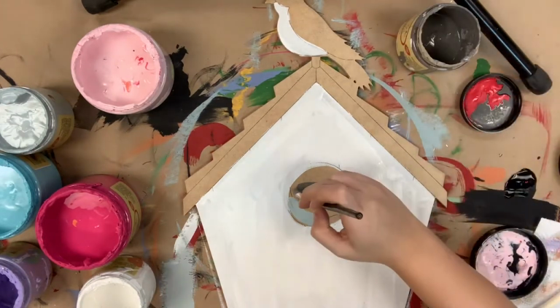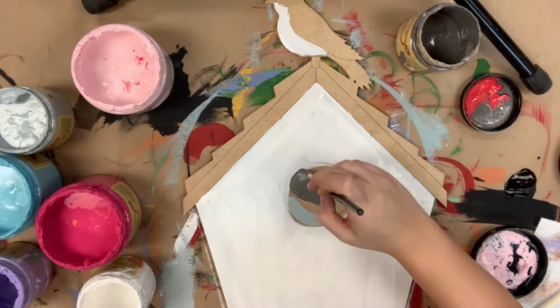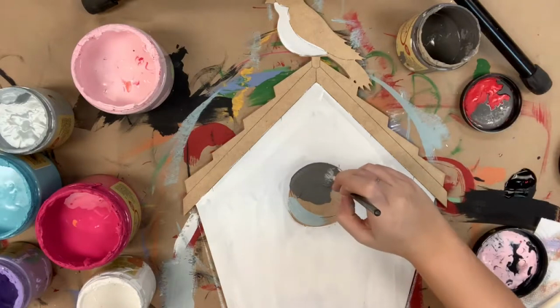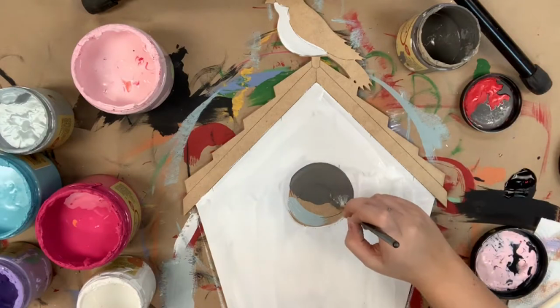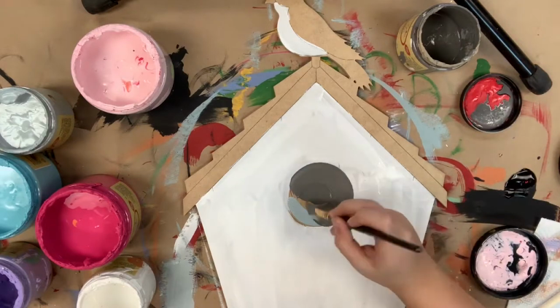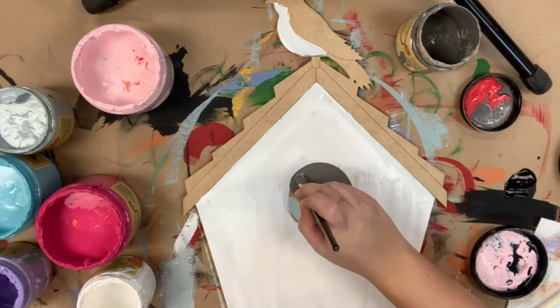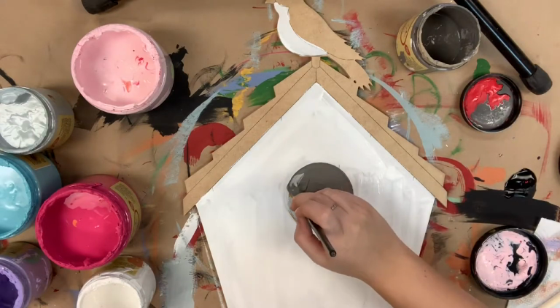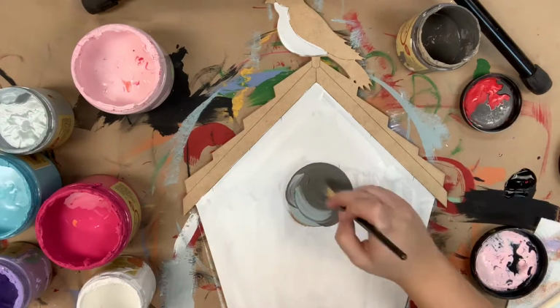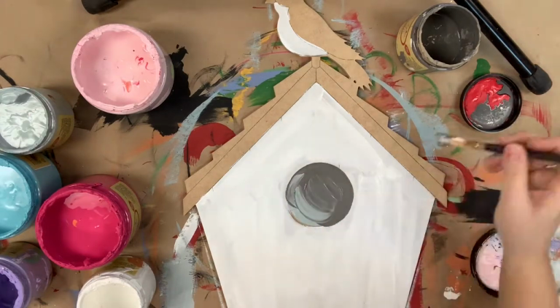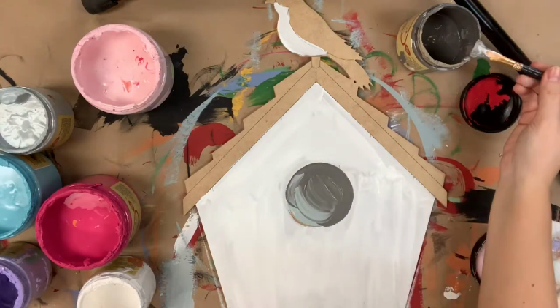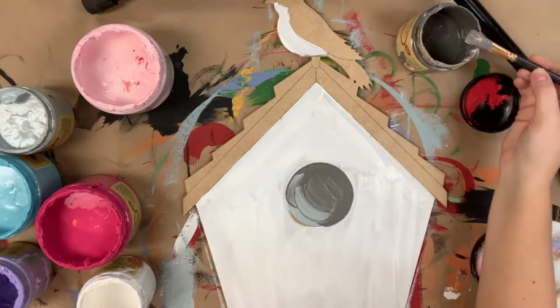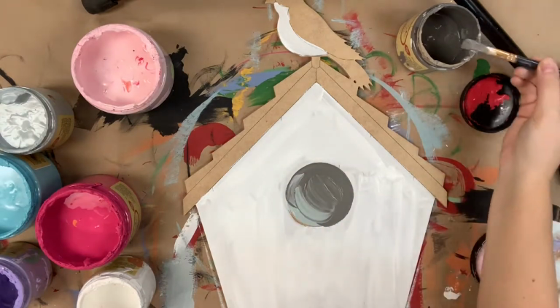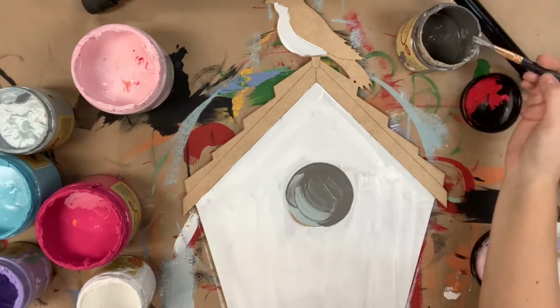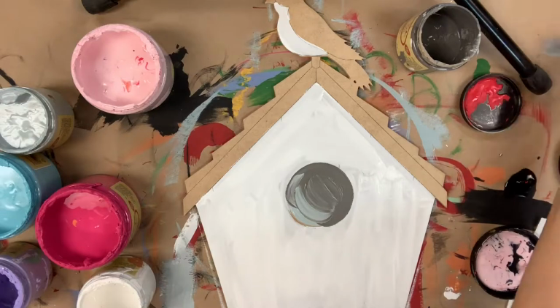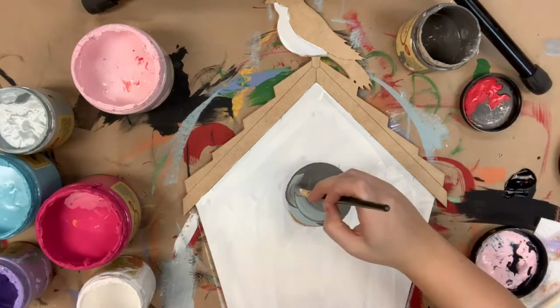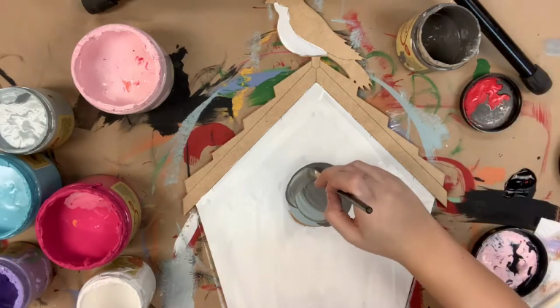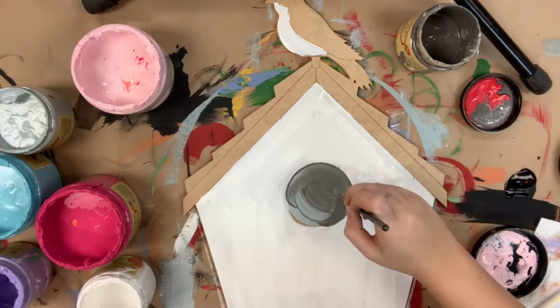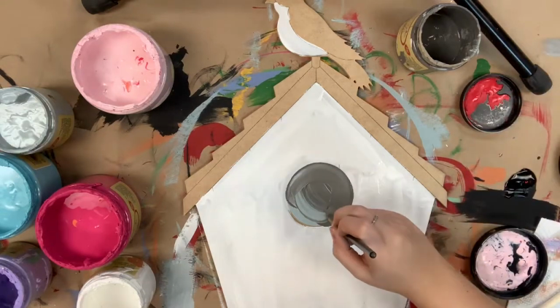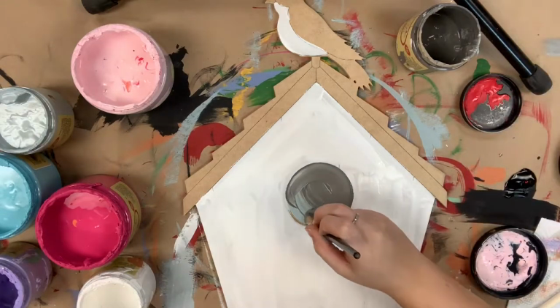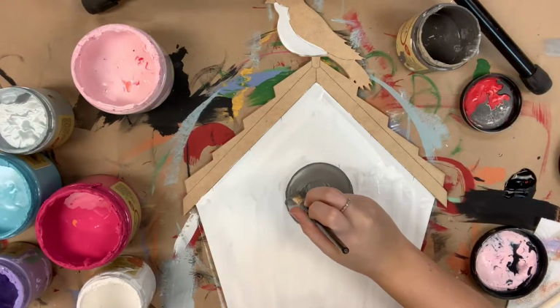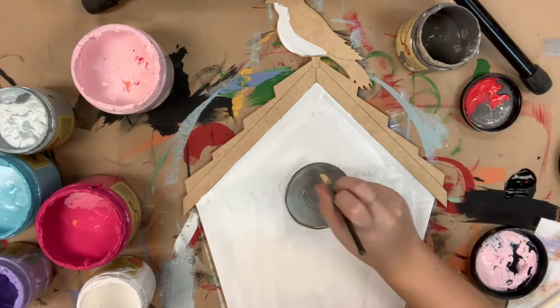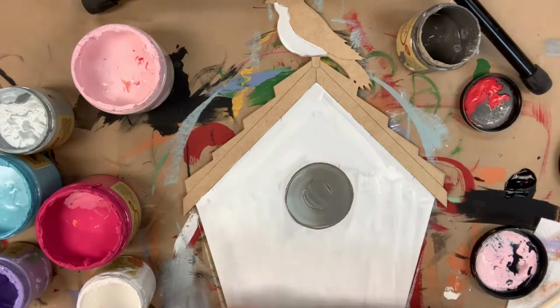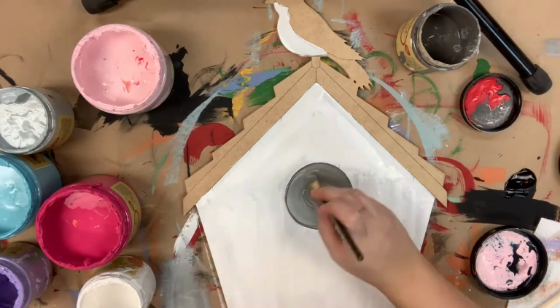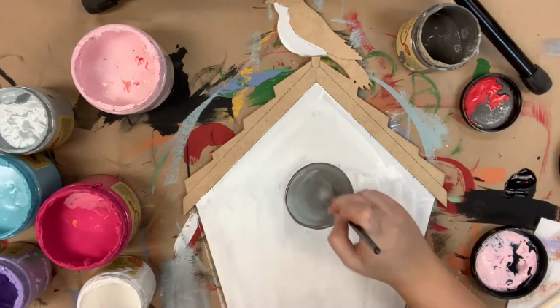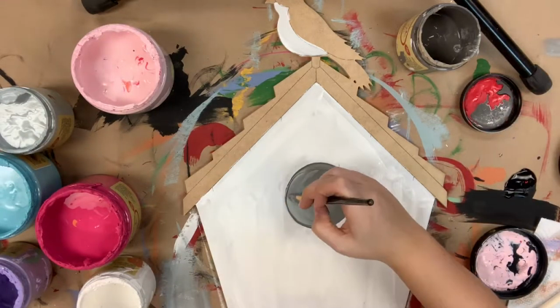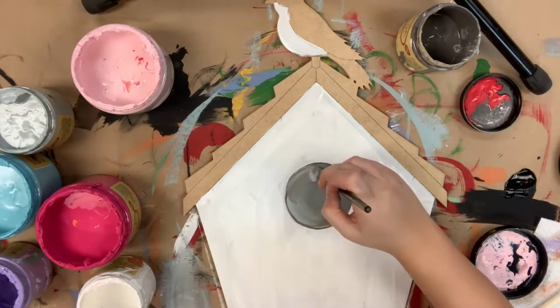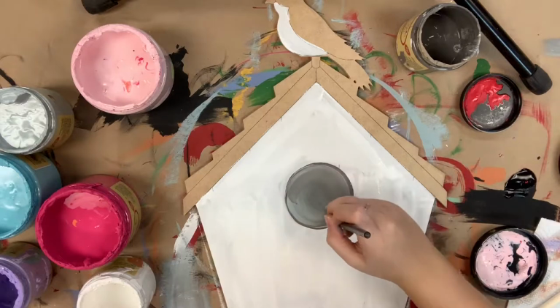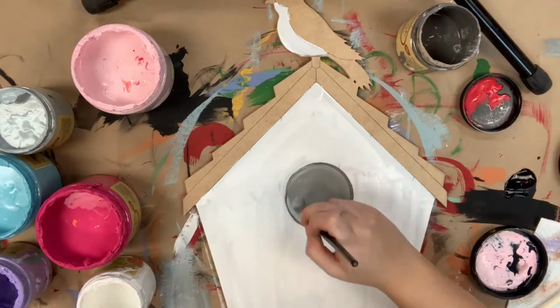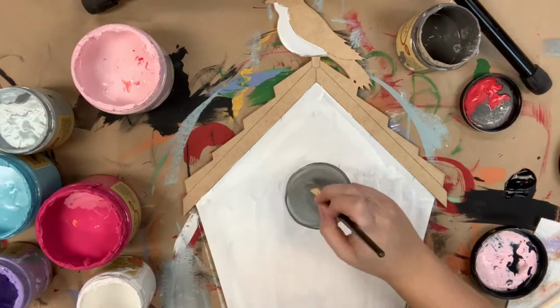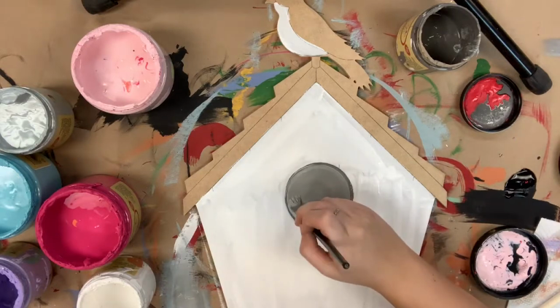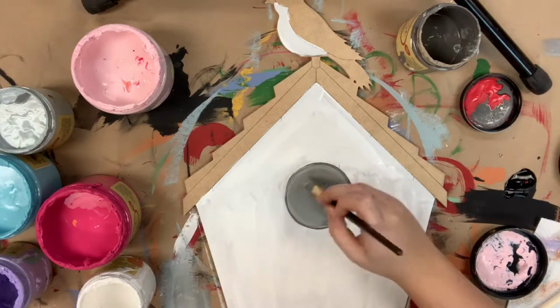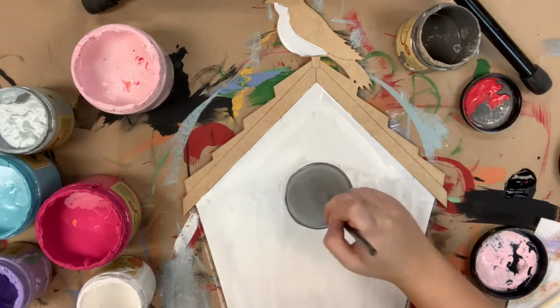I'm going in now with a little bit of the color hurricane gray mixed with manatee gray in the corner, and I'm just going to blend those until I'm happy with the outcome. I'm also going to go in with hurricane gray to paint the roof on my birdhouse.